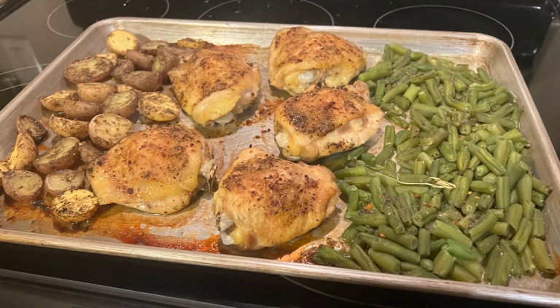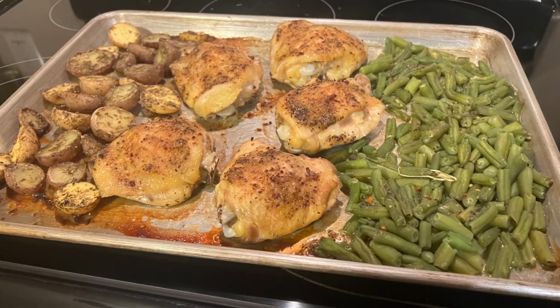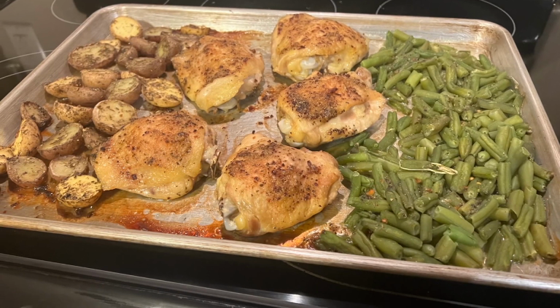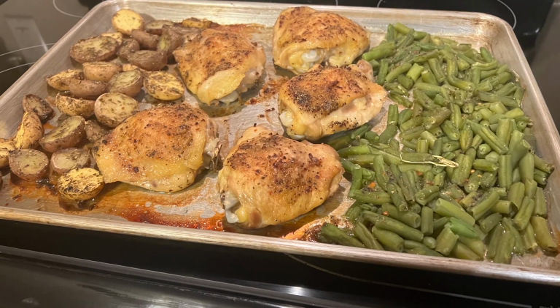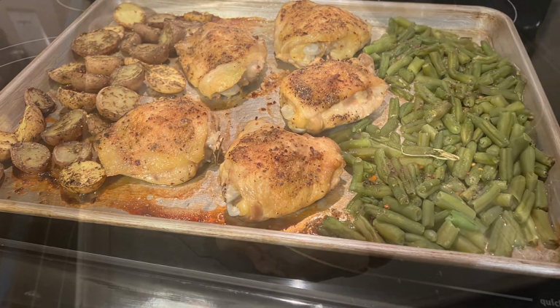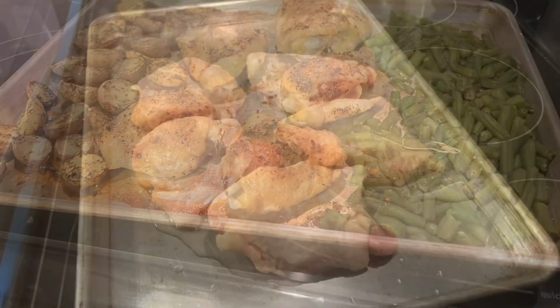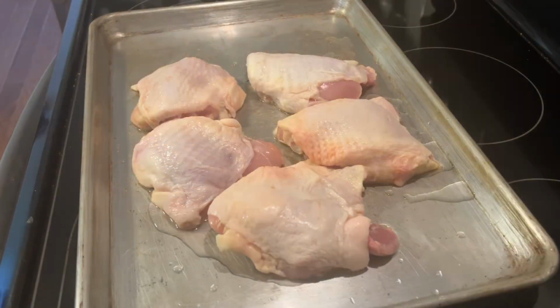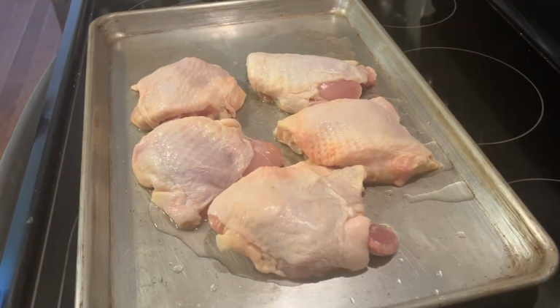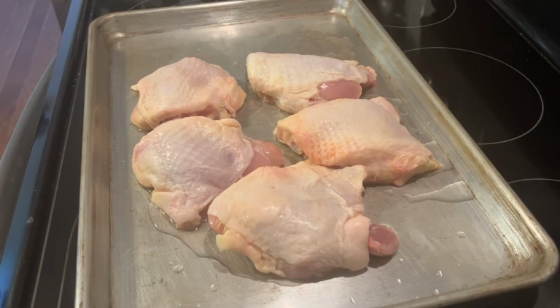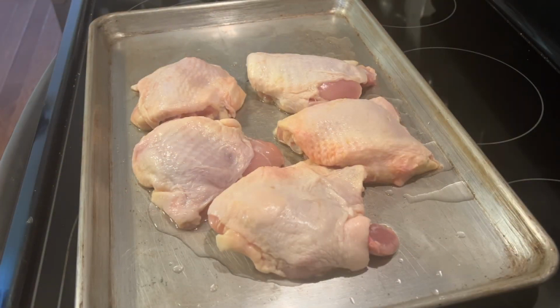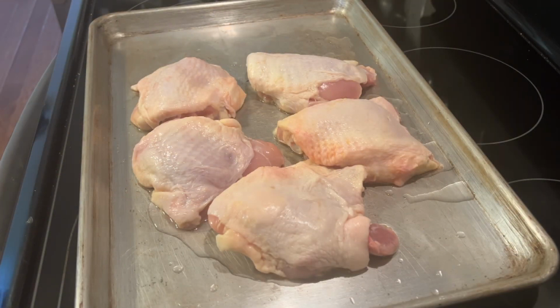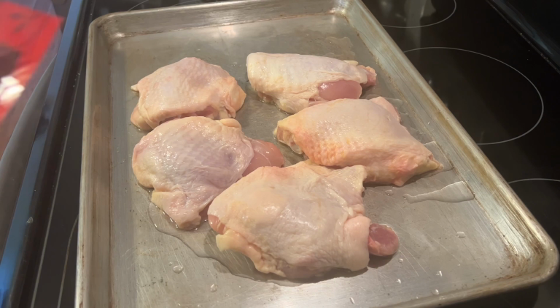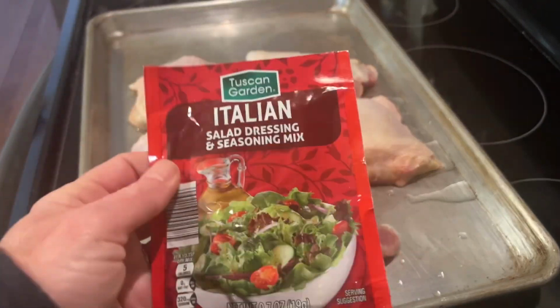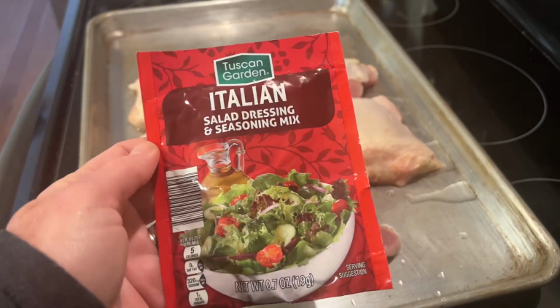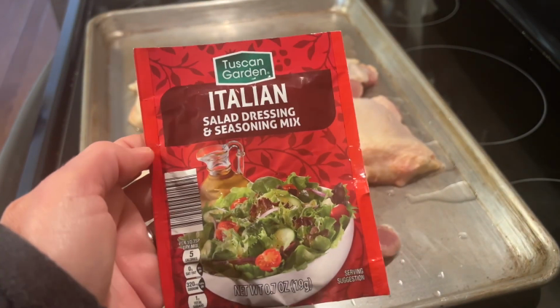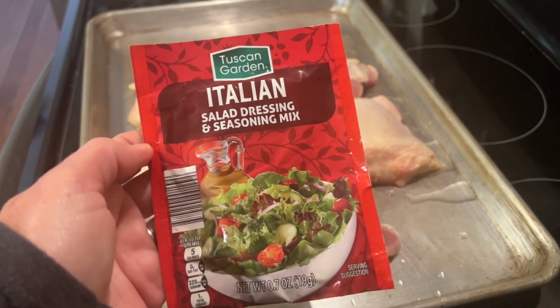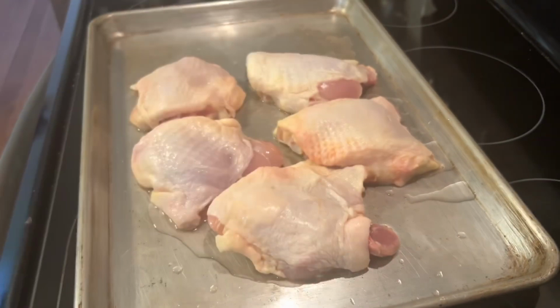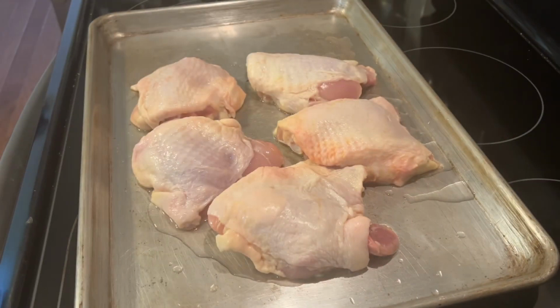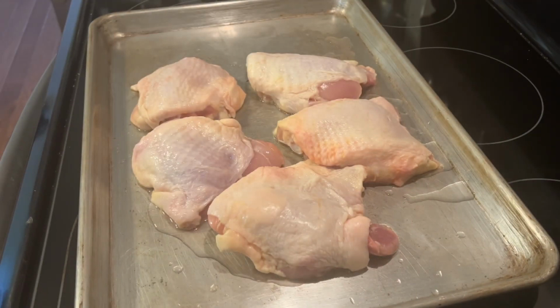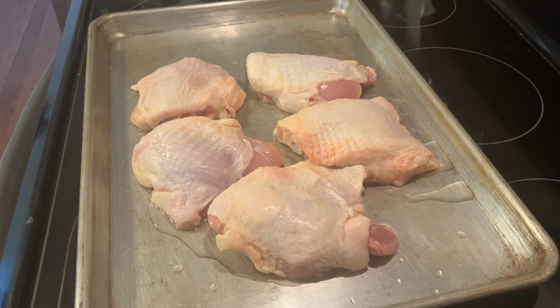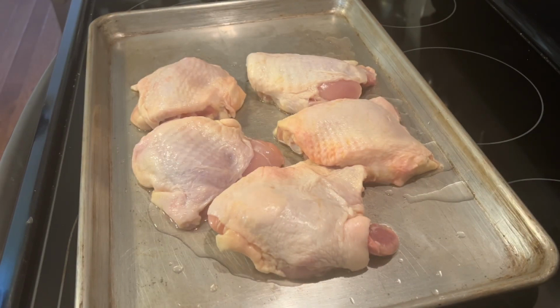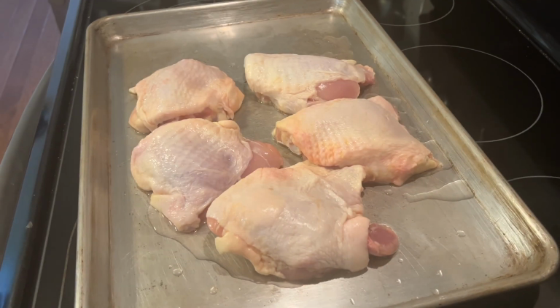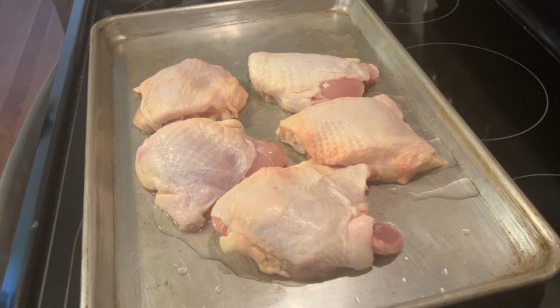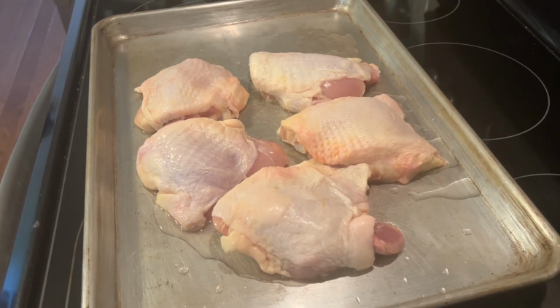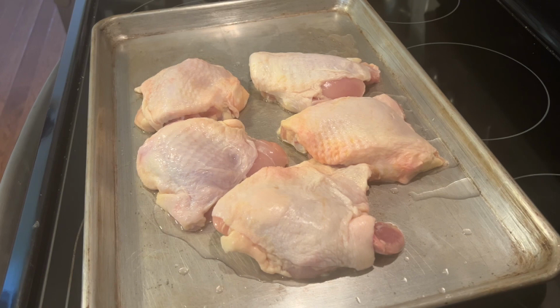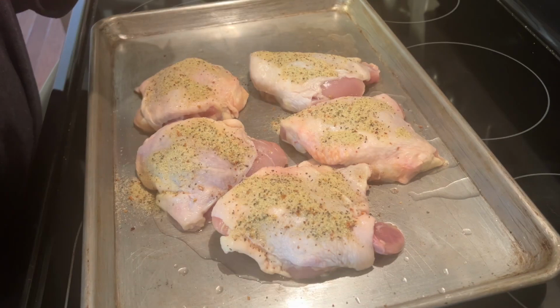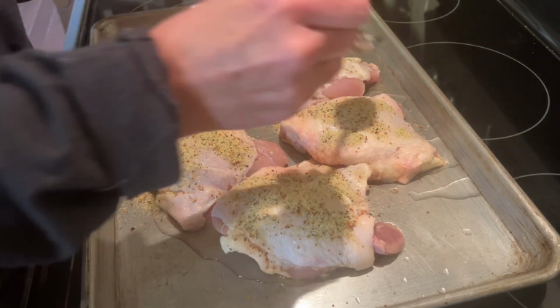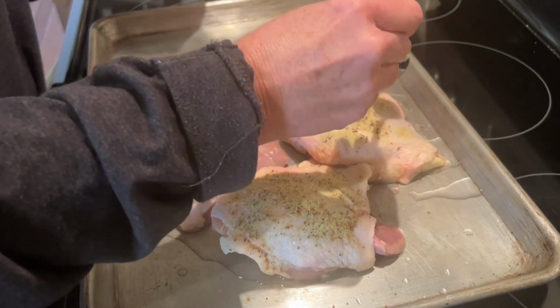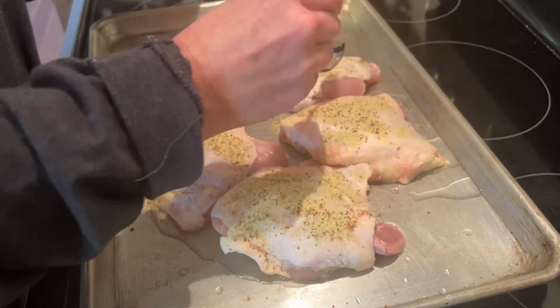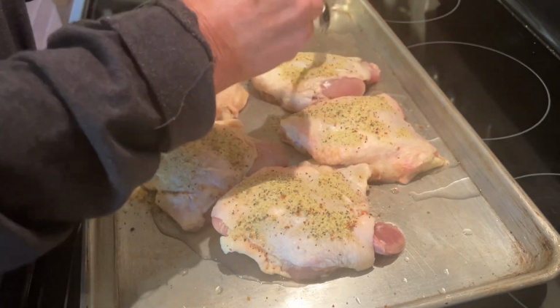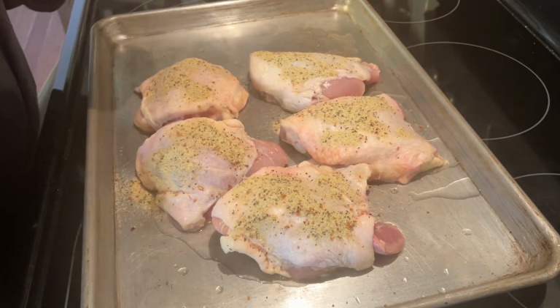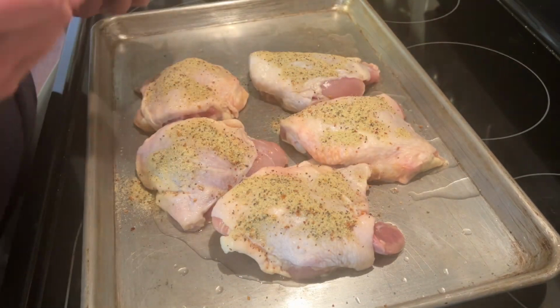I just love these sheet pan dinners — they're so easy and I'm gonna make this quick and simple for you. All you need is Italian salad dressing and seasoning mix, and I suggest two packs.